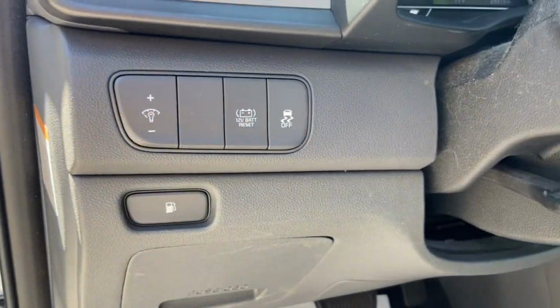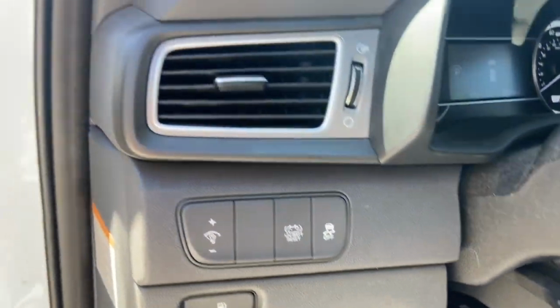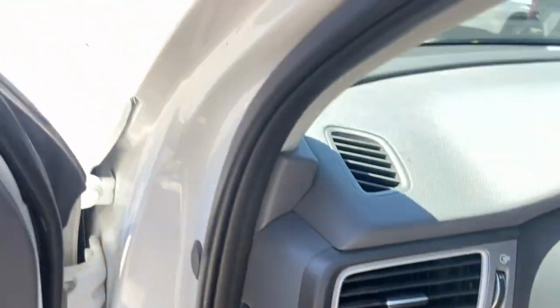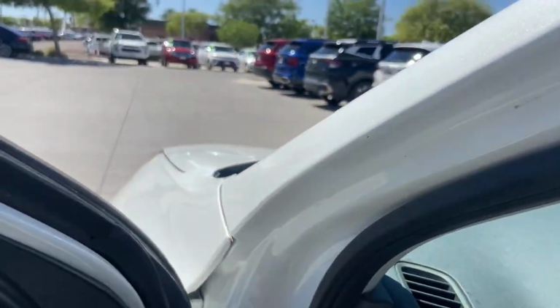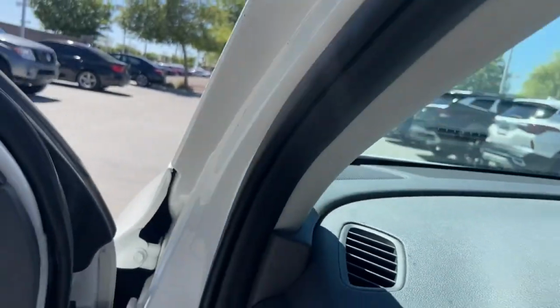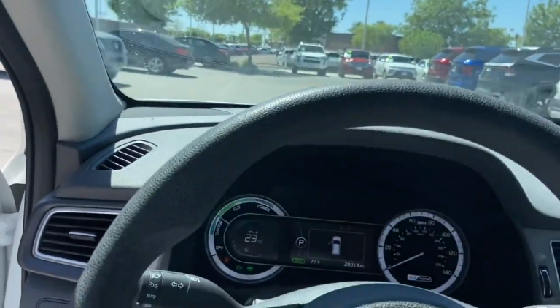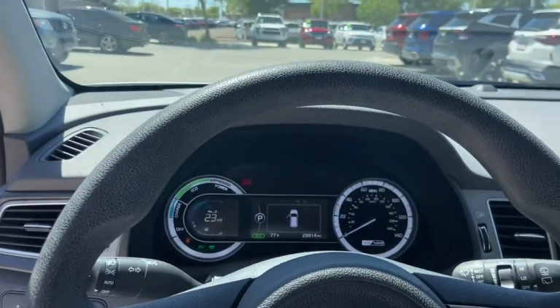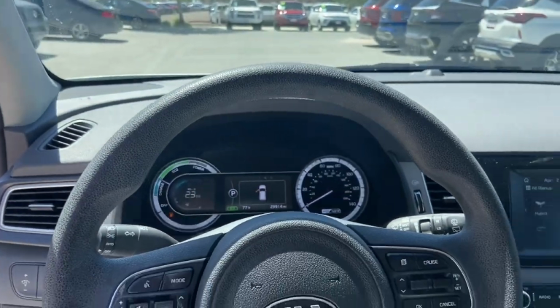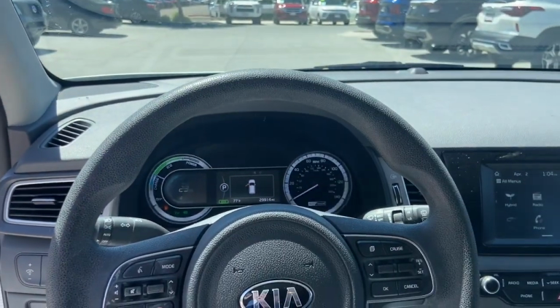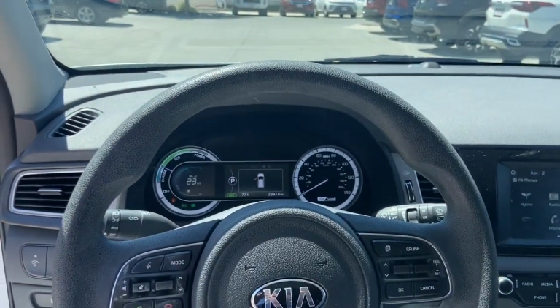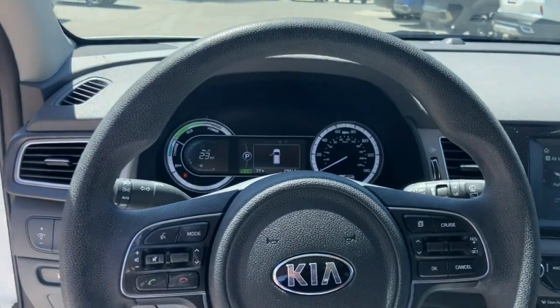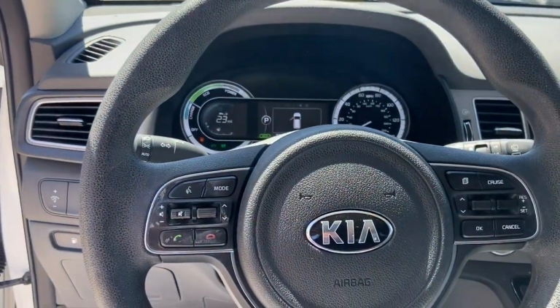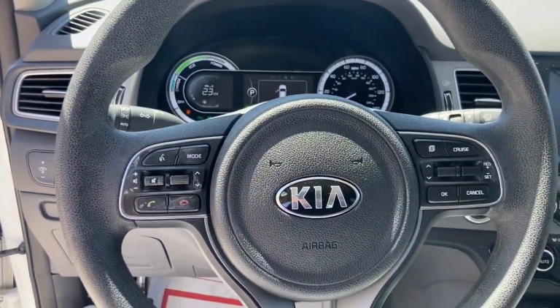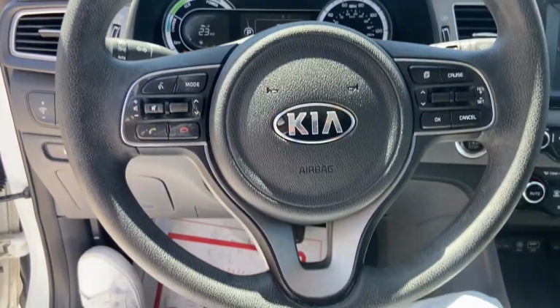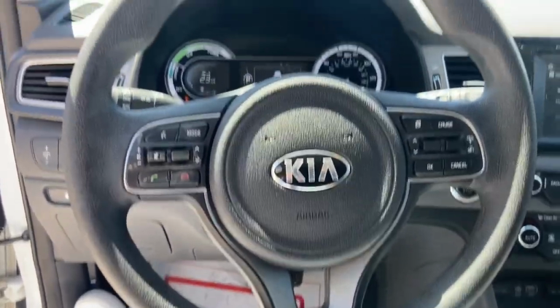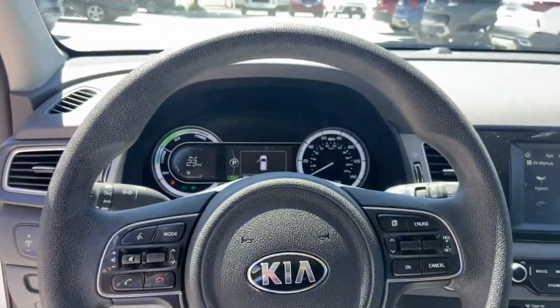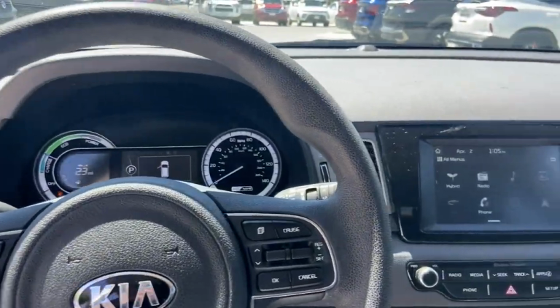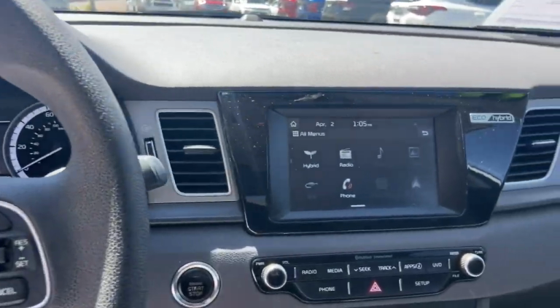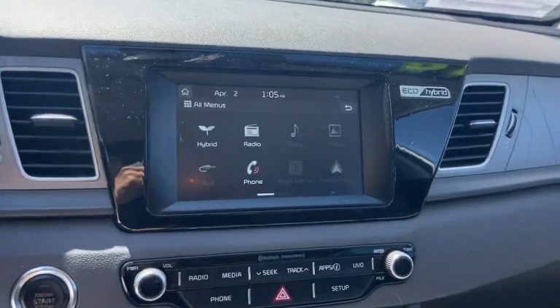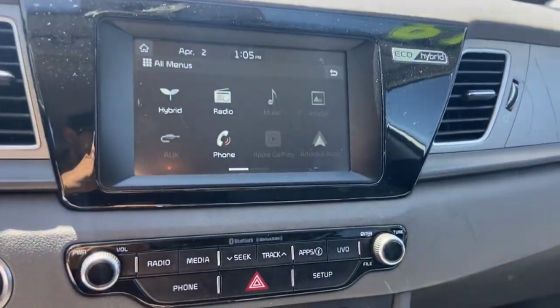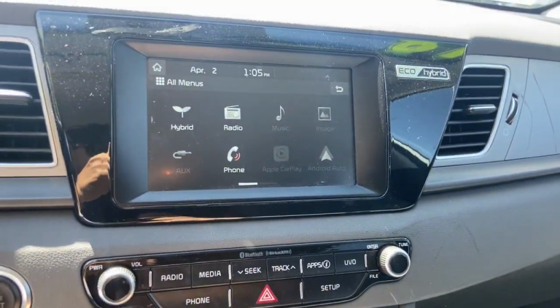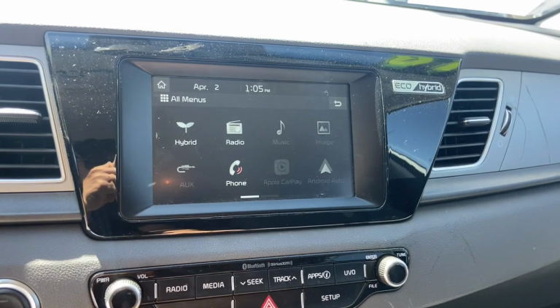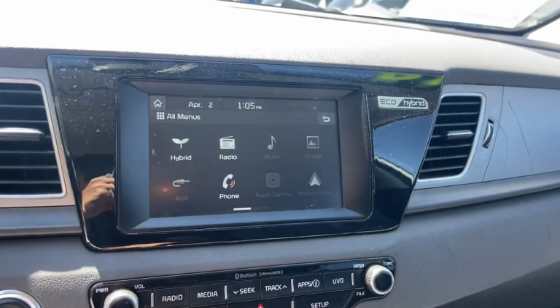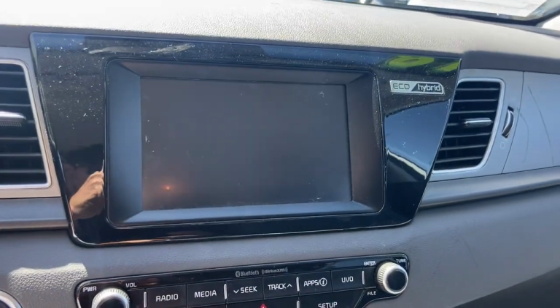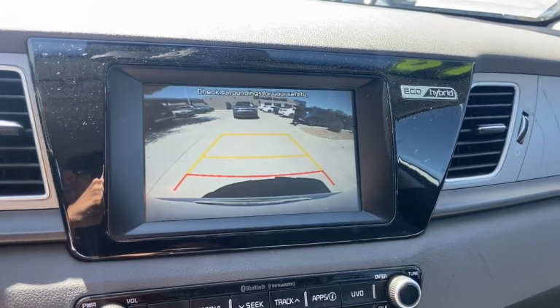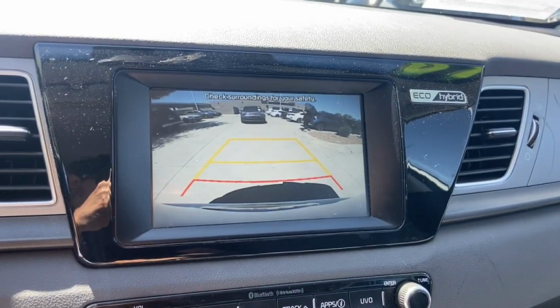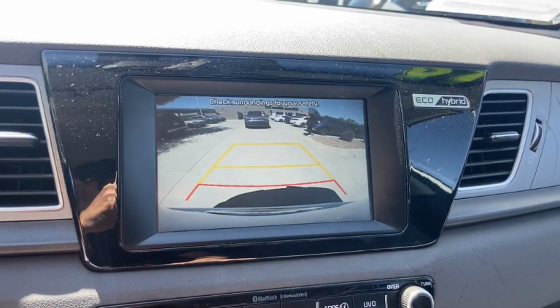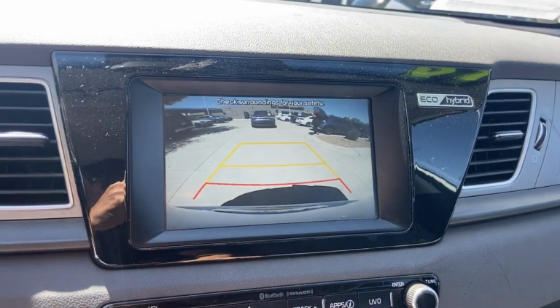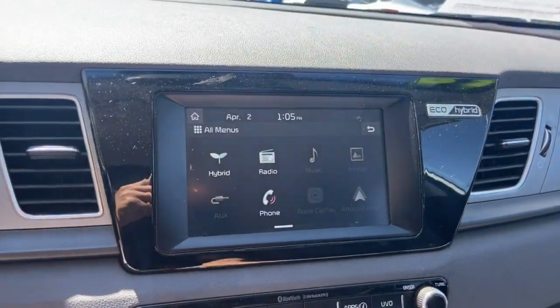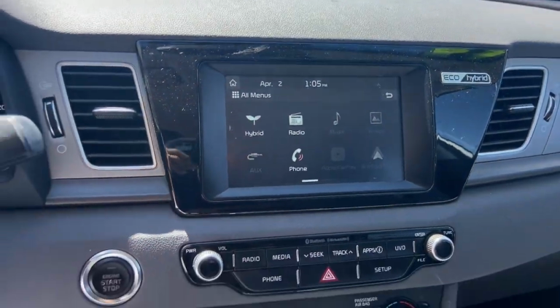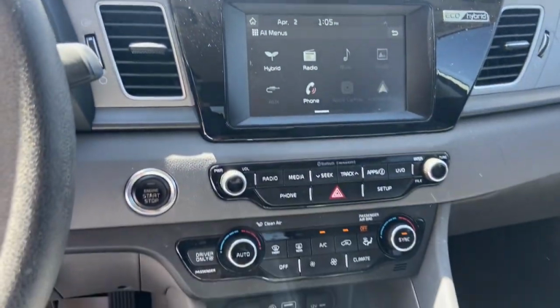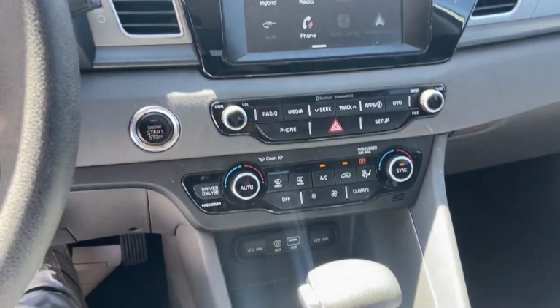Apple CarPlay and/or Android Auto, Keyless Entry, Backup Camera, Keyless Start, Satellite Radio, Electronic Stability Control, Multi-Zone AC, Bluetooth Connection, Aluminum Wheels, Alarm.